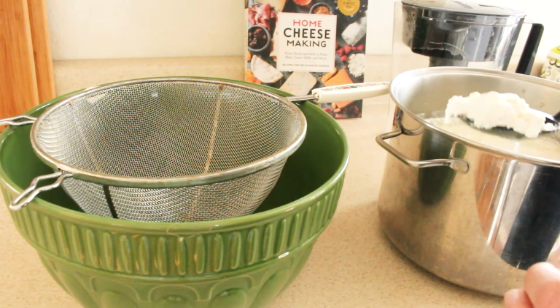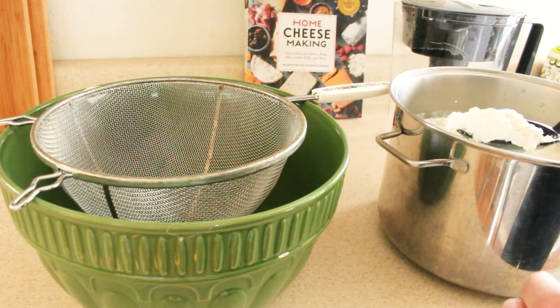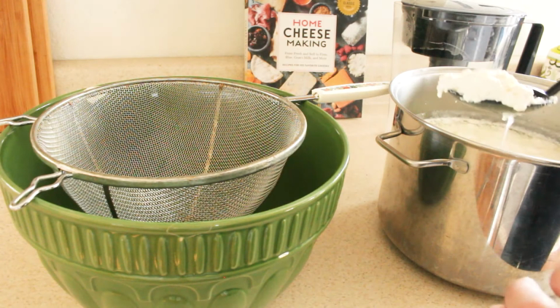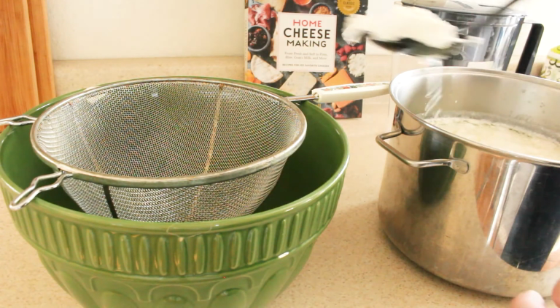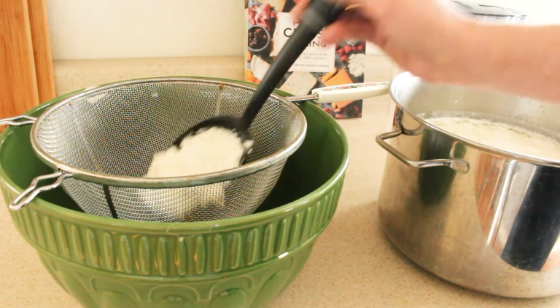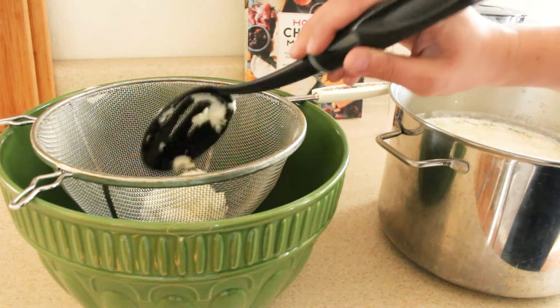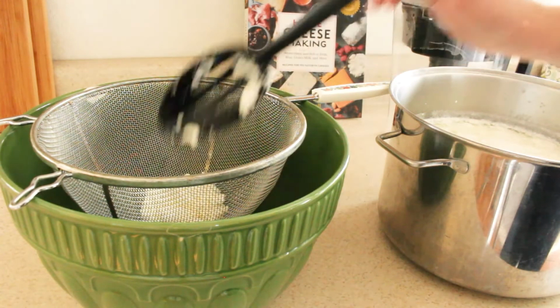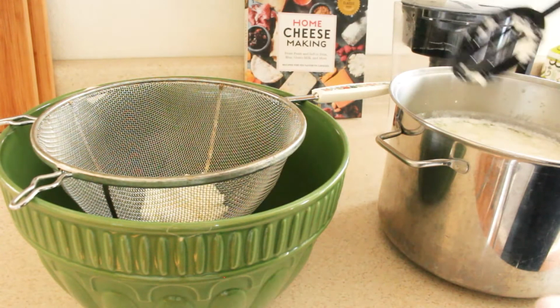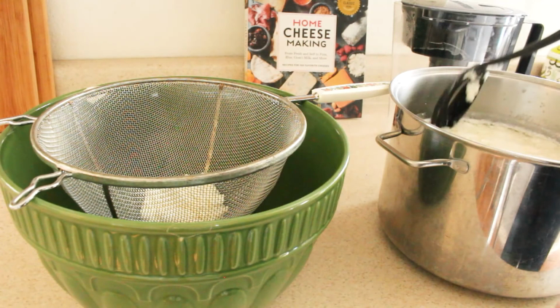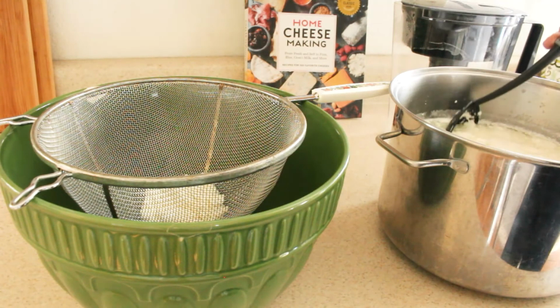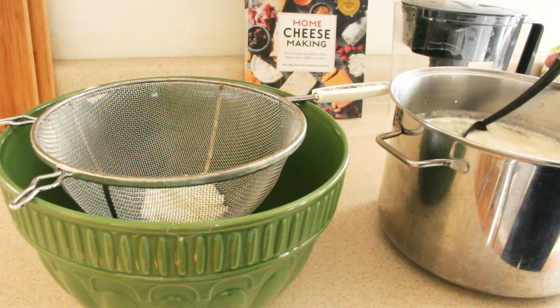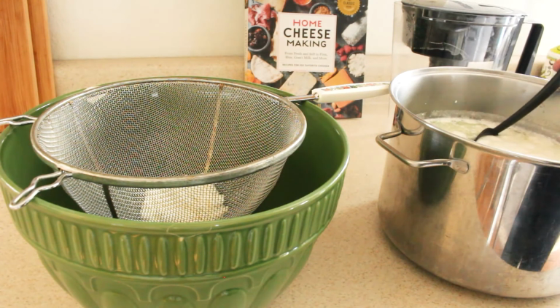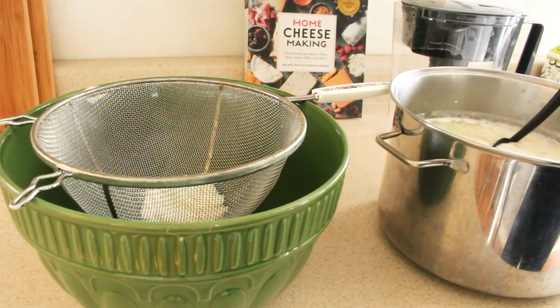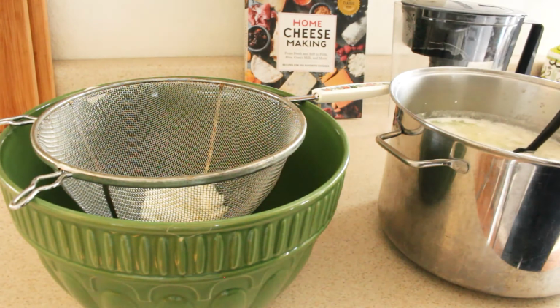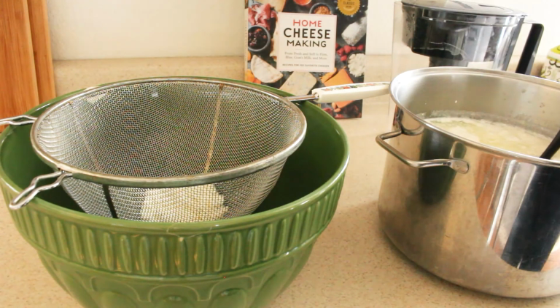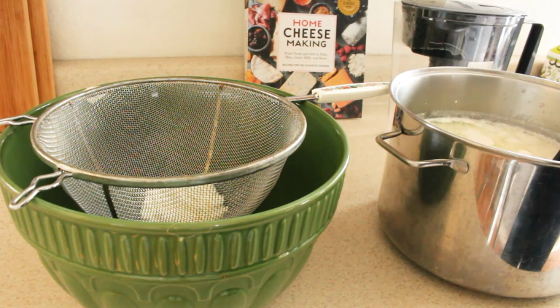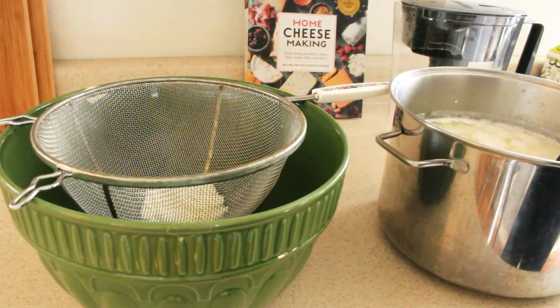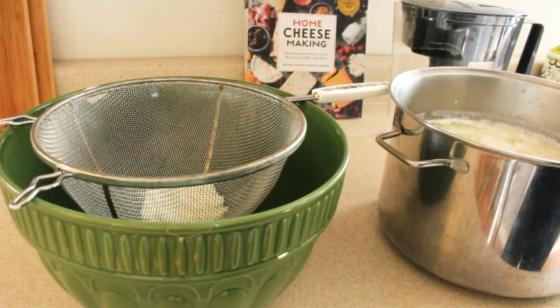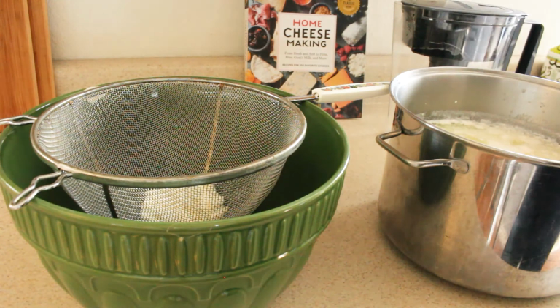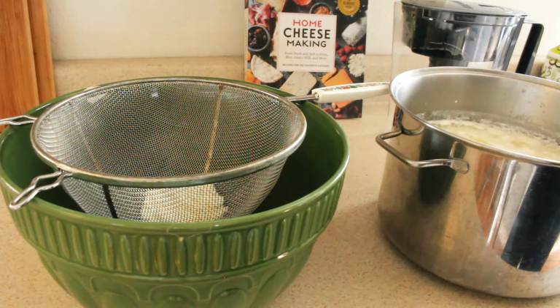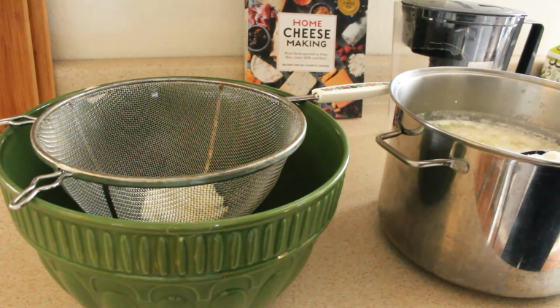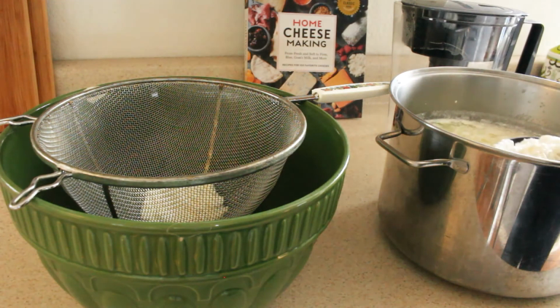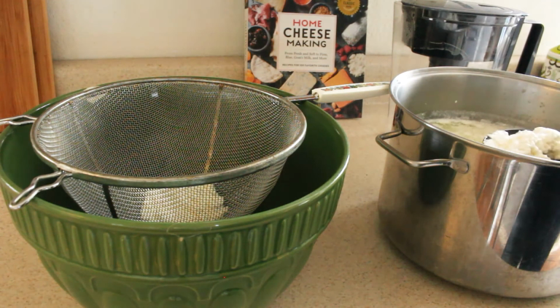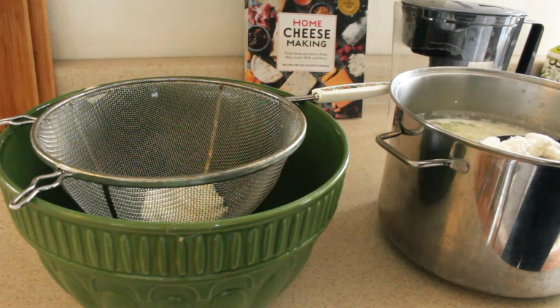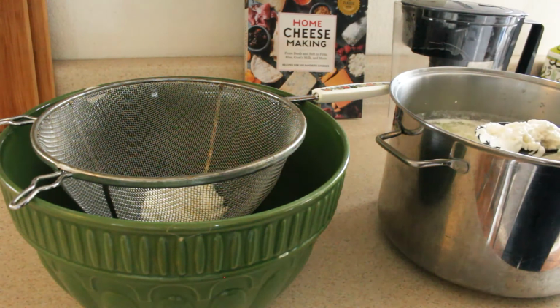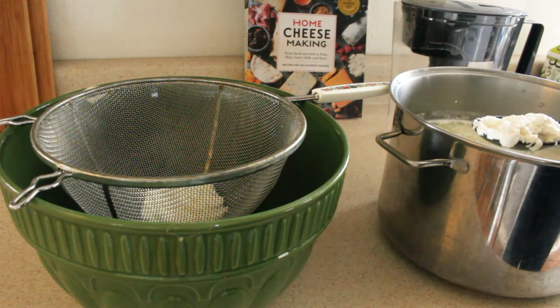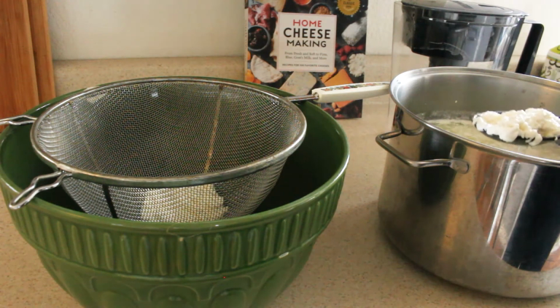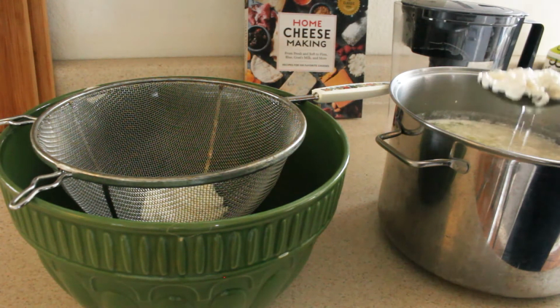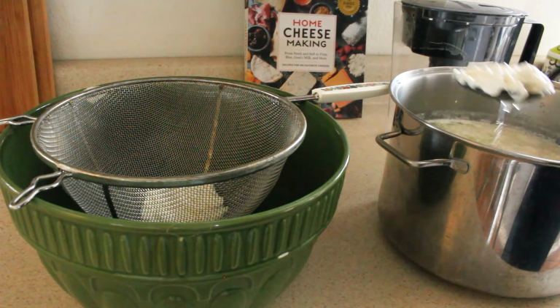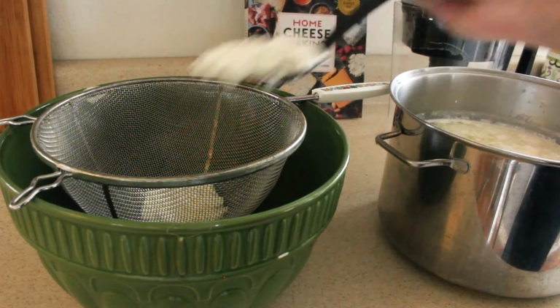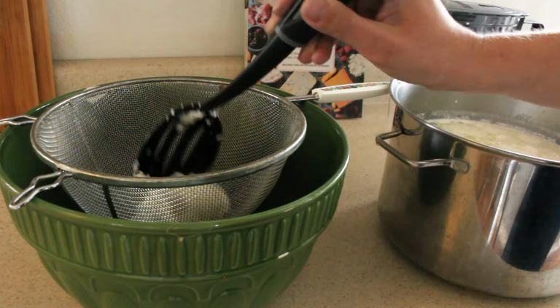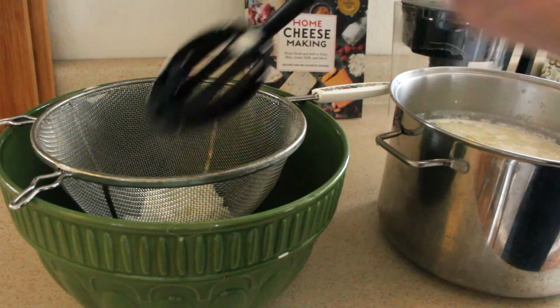Now that you've stirred it and it's ready to go, we're going to scoop it out and put it into a colander over a bowl if you want to save the whey. And we're going to do this until all of the curds have been removed from the original pan.